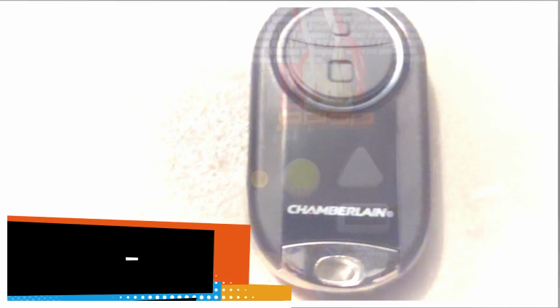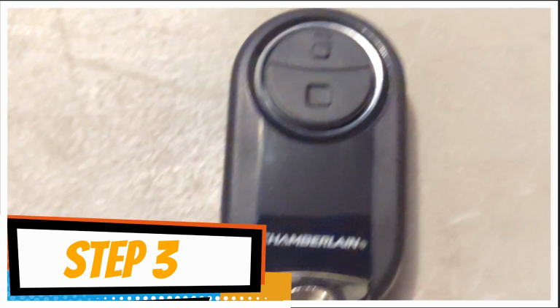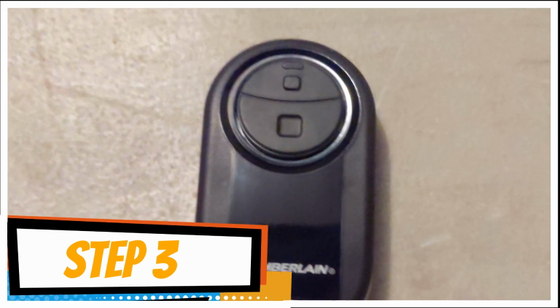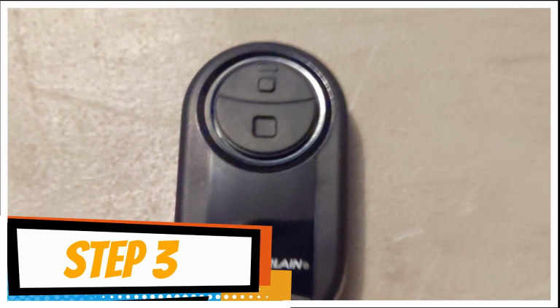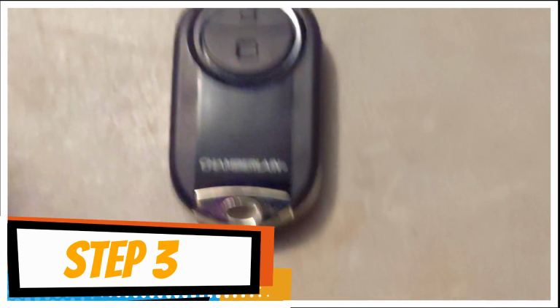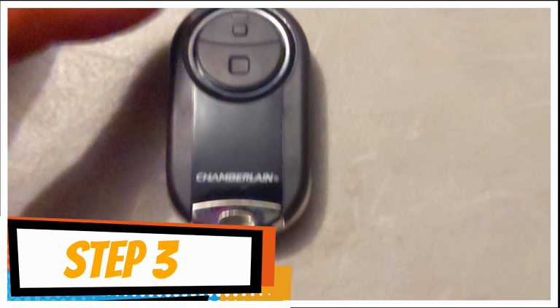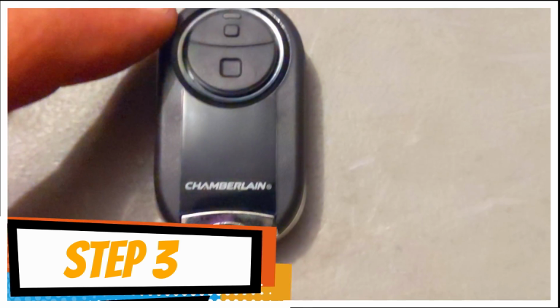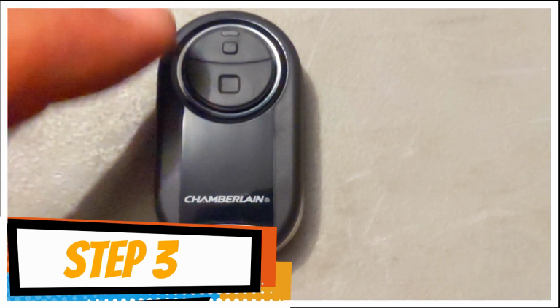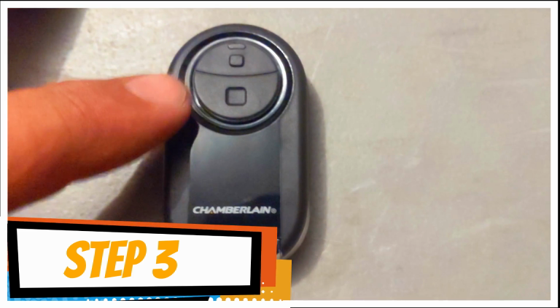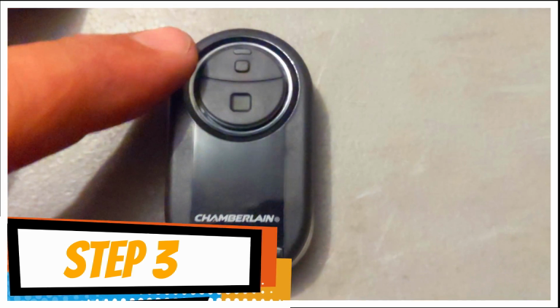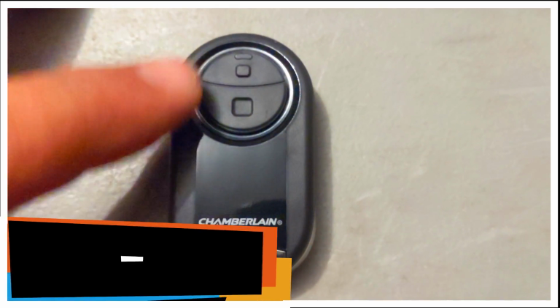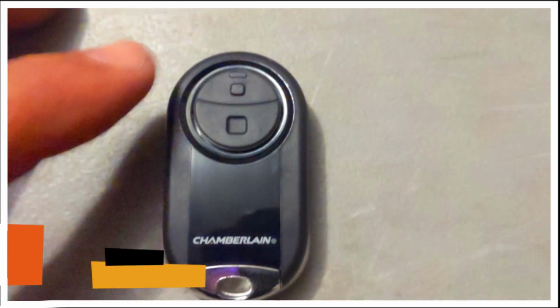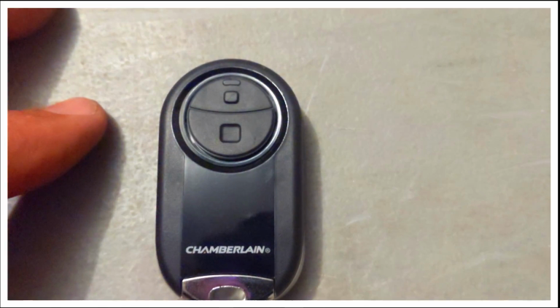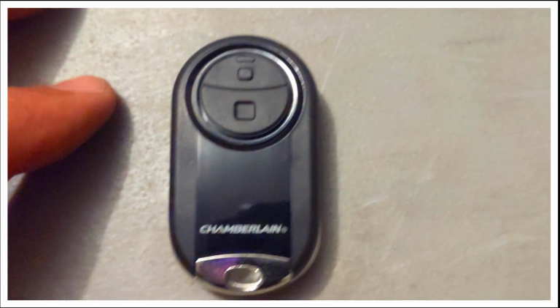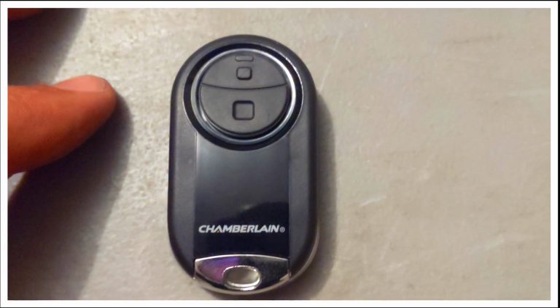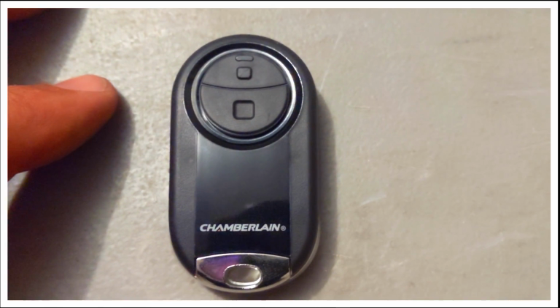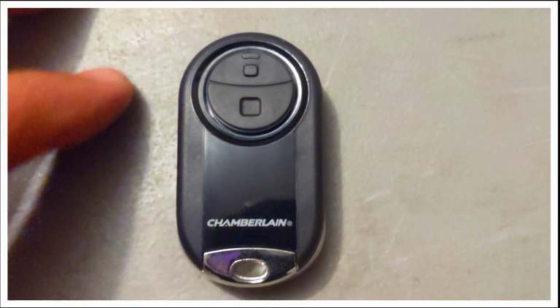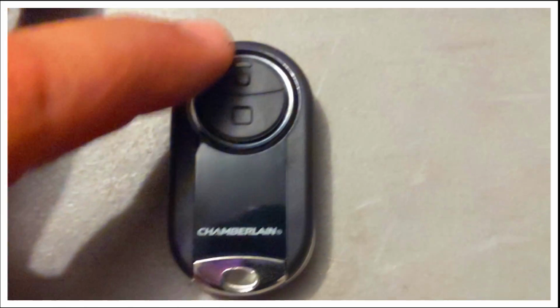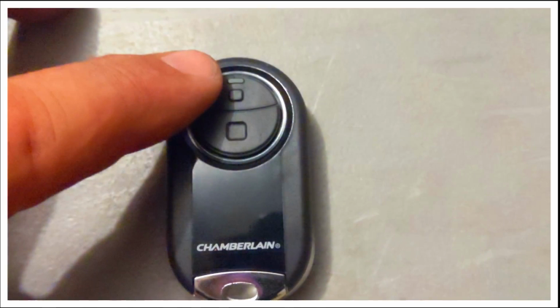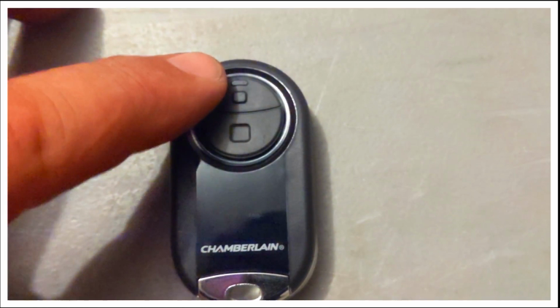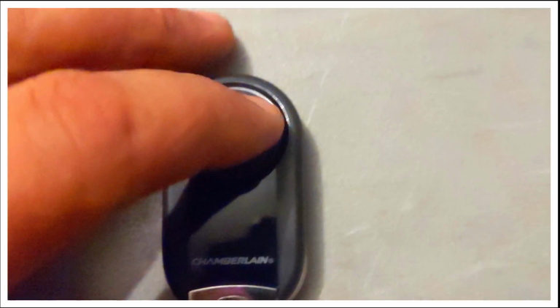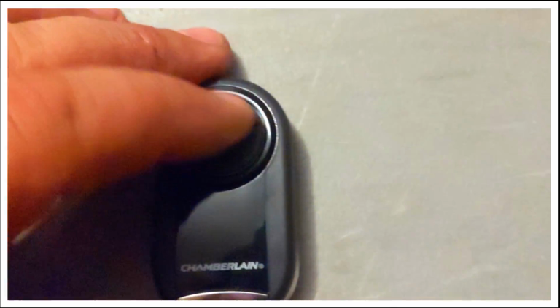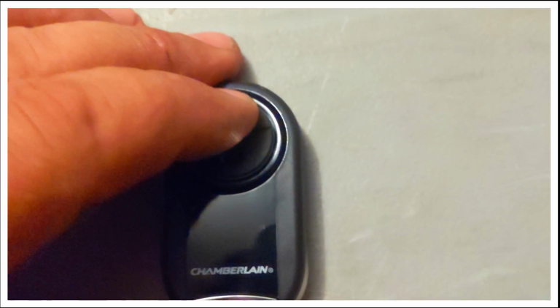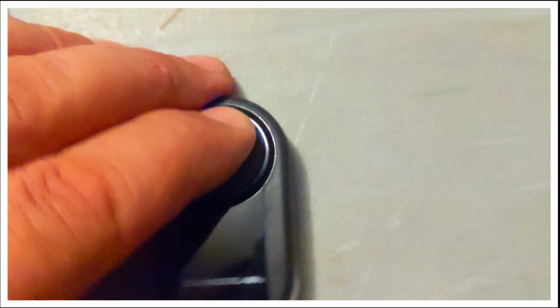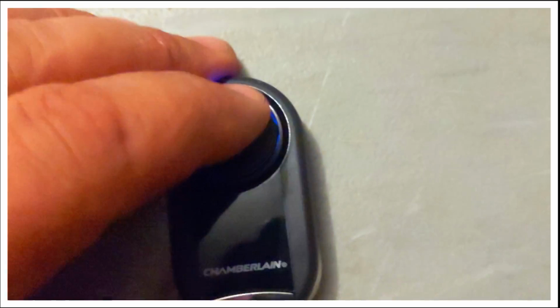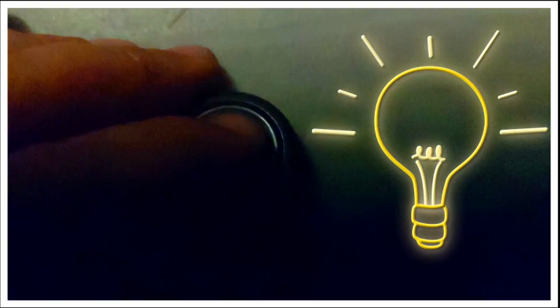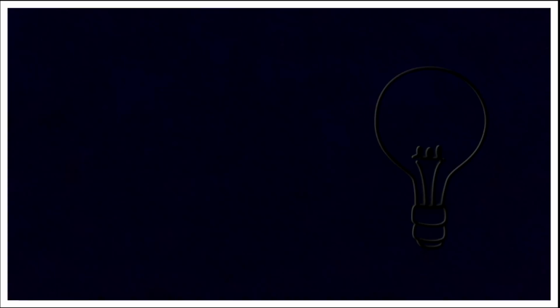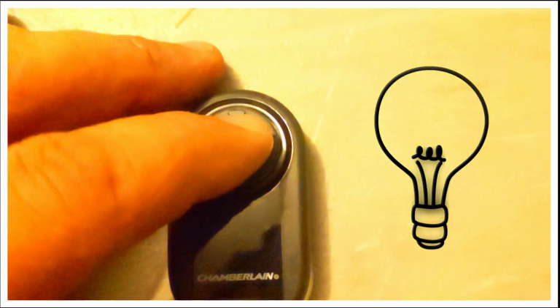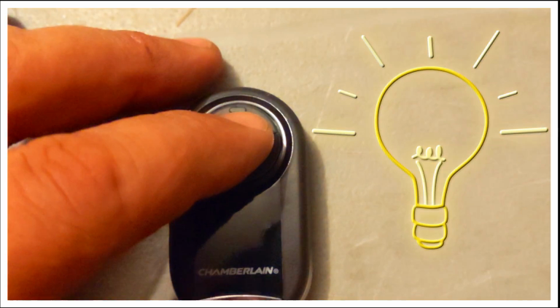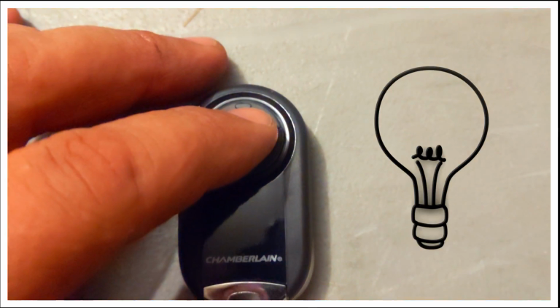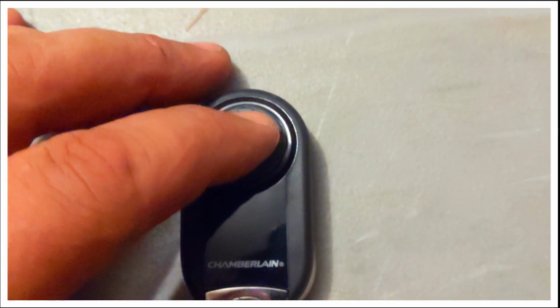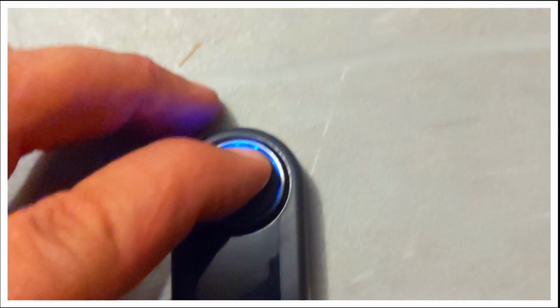Next, on the remote, you want to pick which button you want to open the door, and you're going to press it two times. I'm going to choose the top button. One, two.